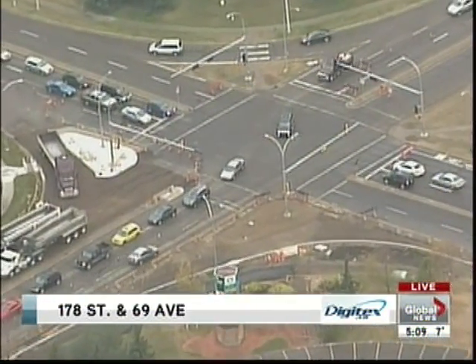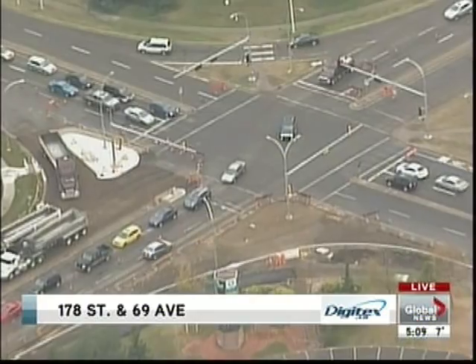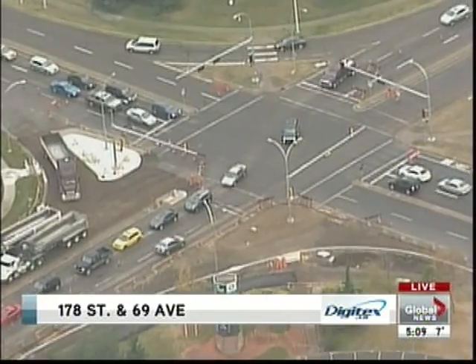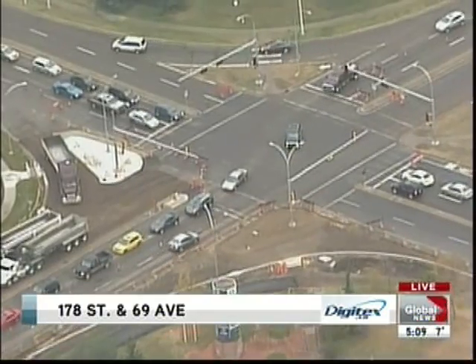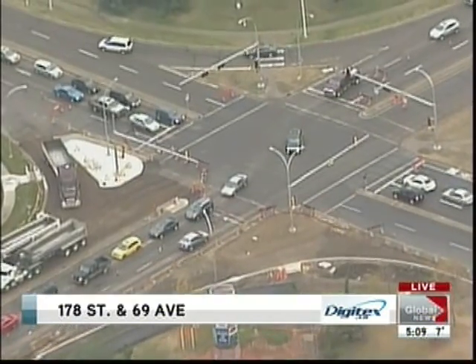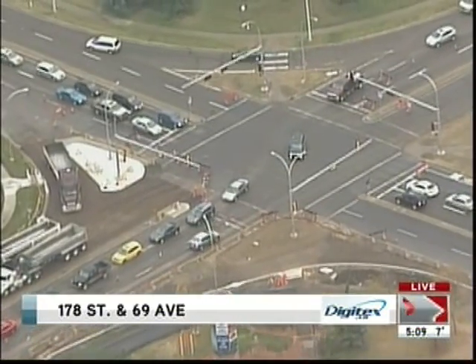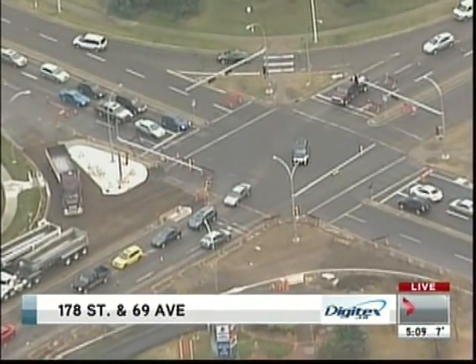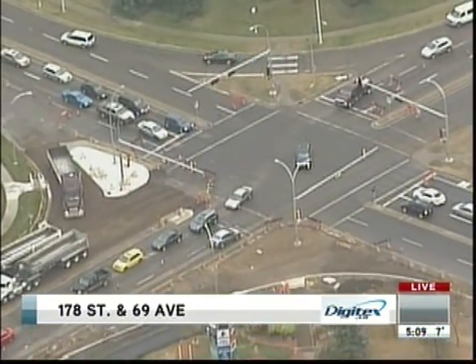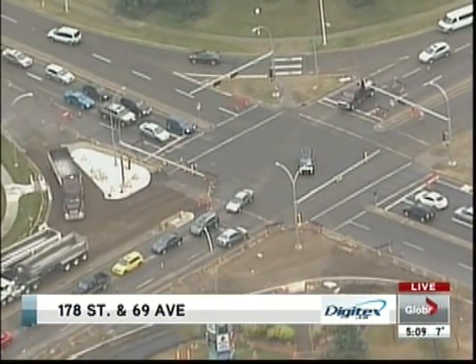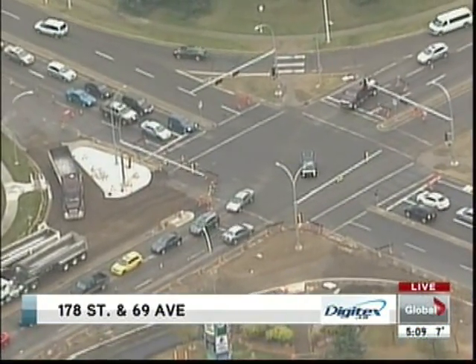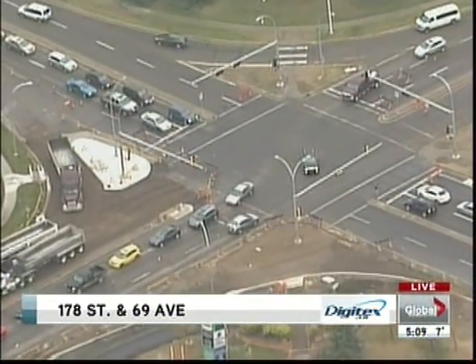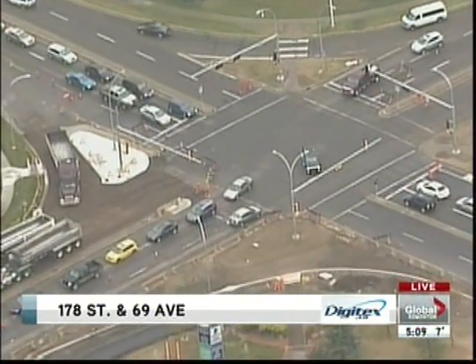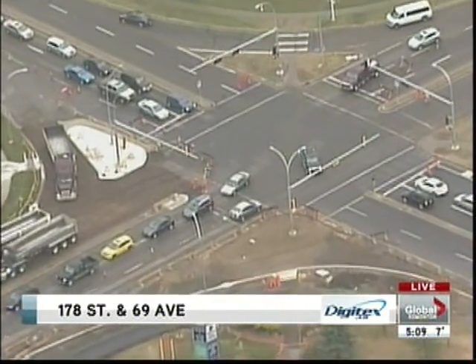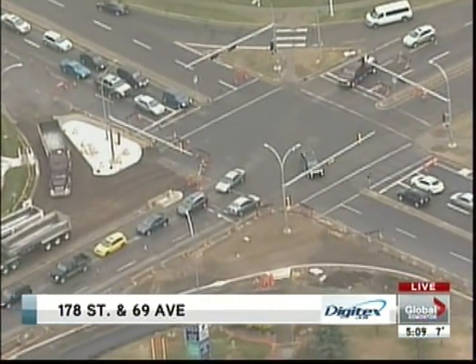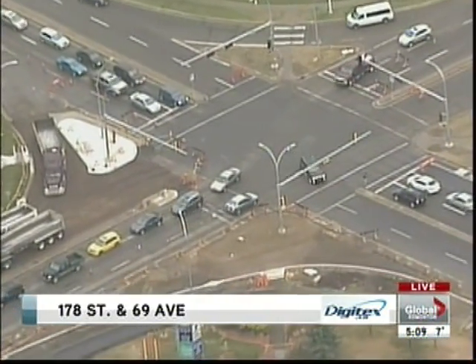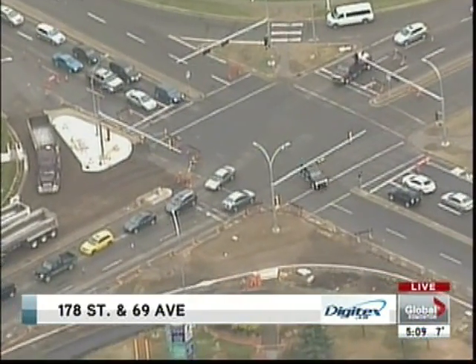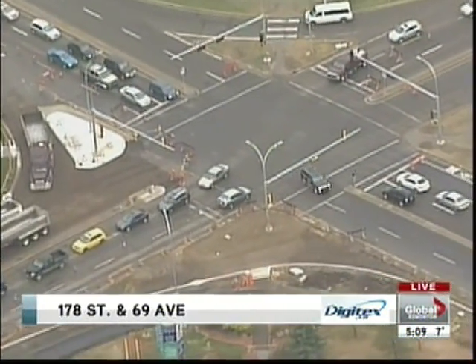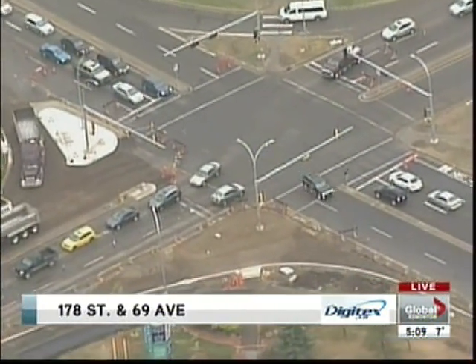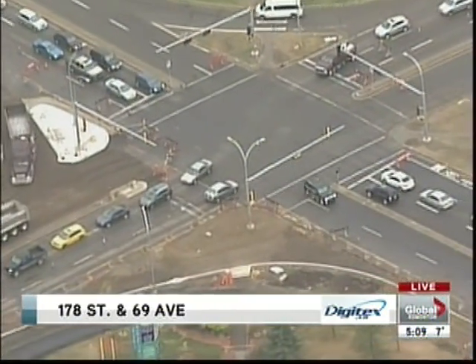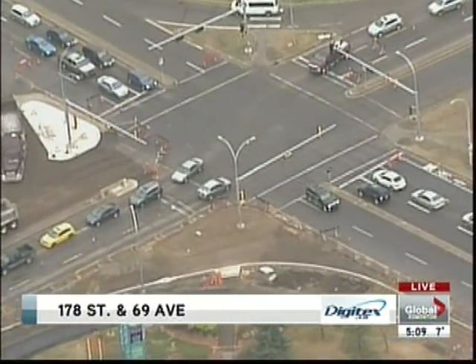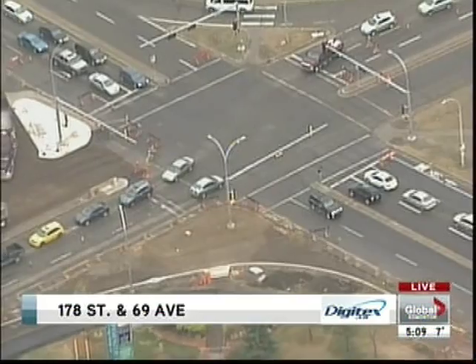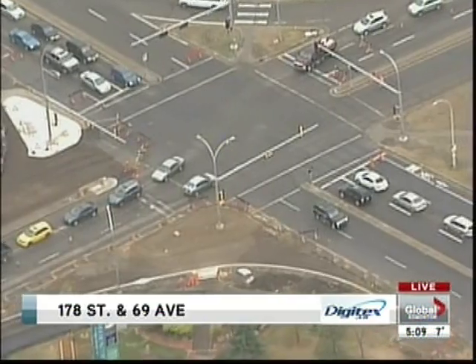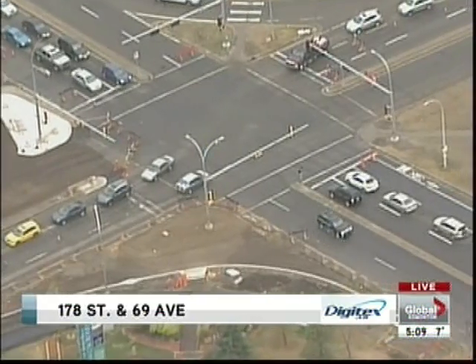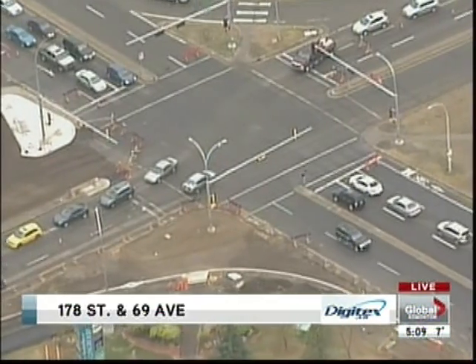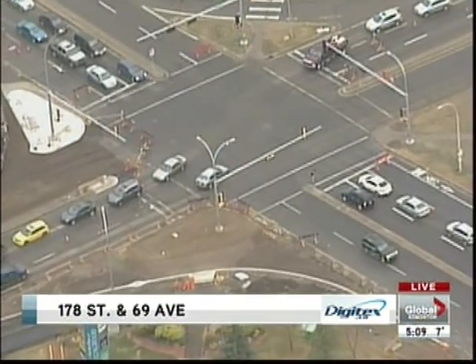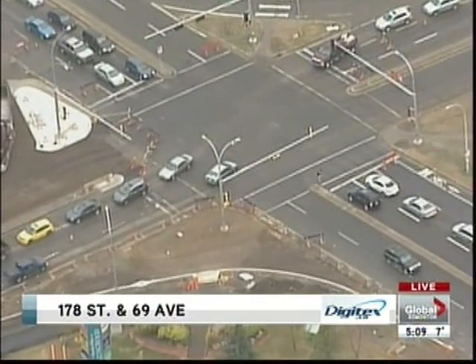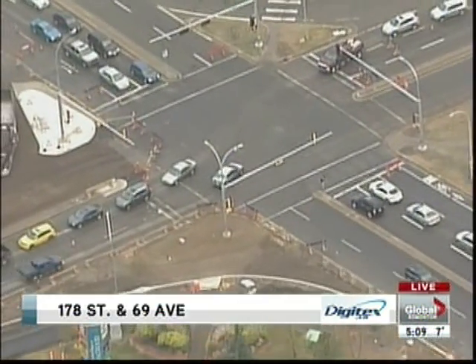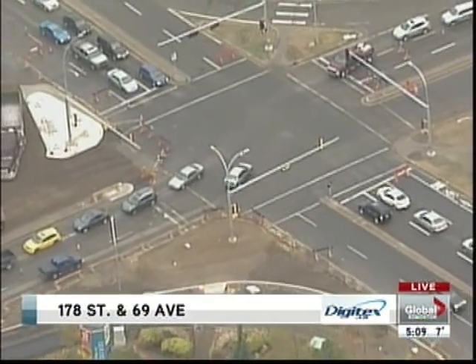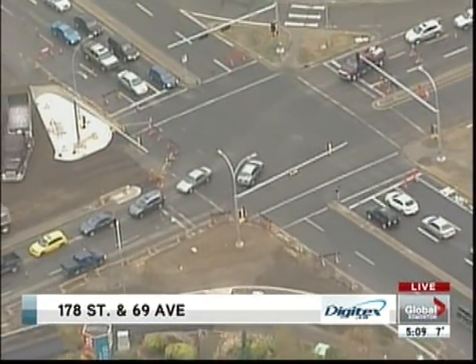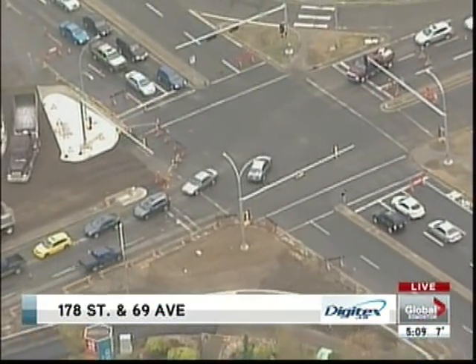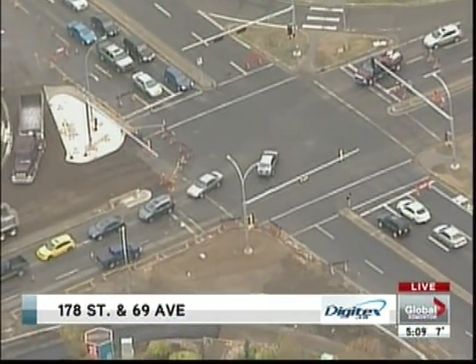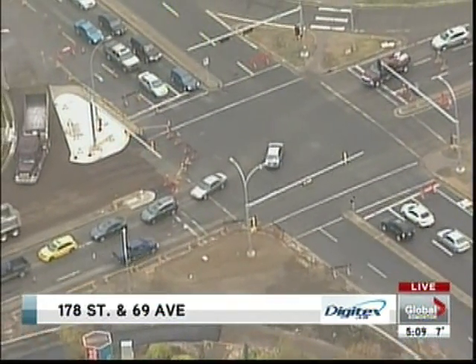All the way down to 62nd Avenue or Collingwood Road. So very, very slow going here for the afternoon drive. In particular, southbound traffic on 178th Street in the area of 69th Avenue.